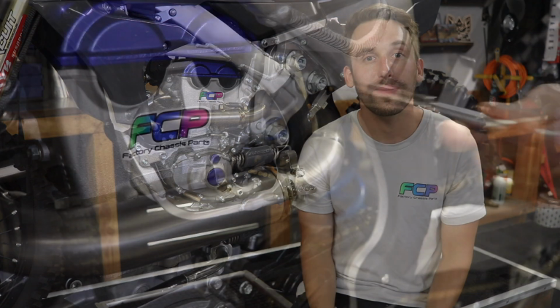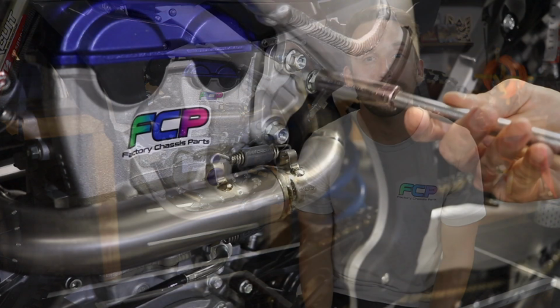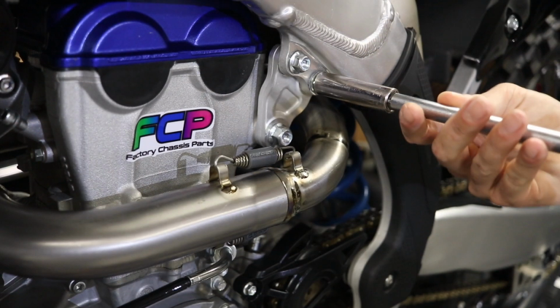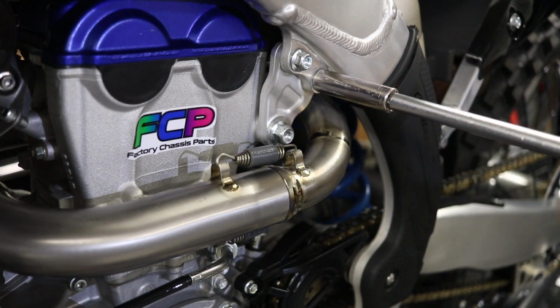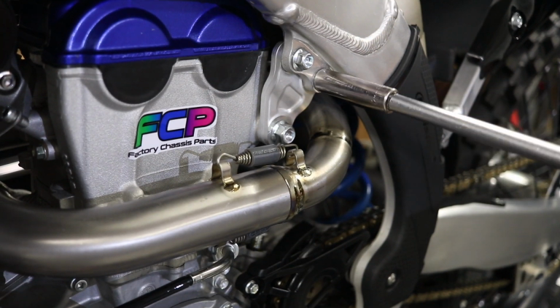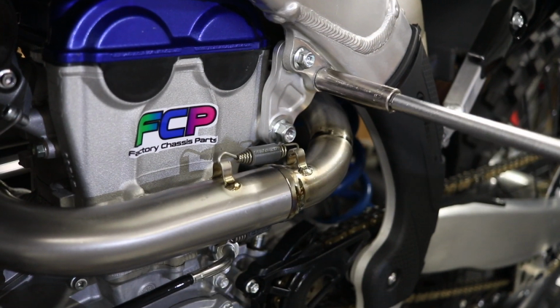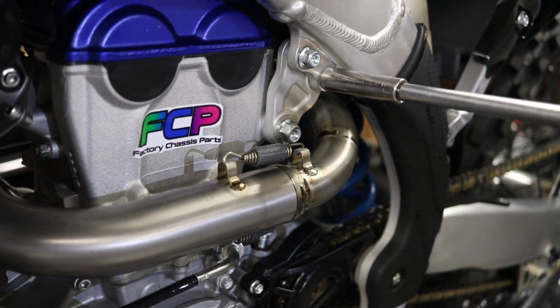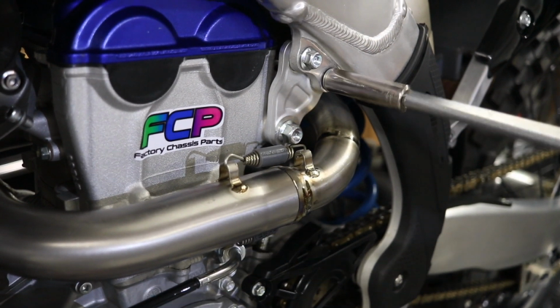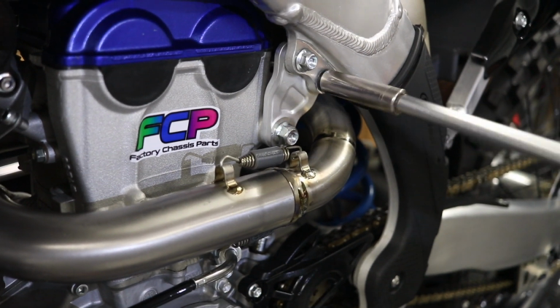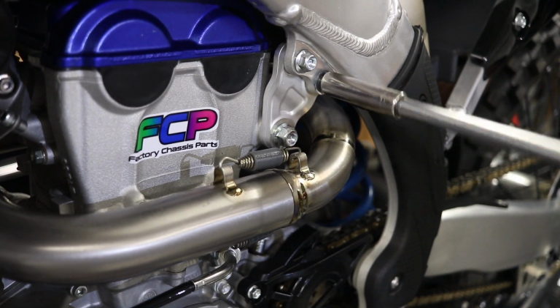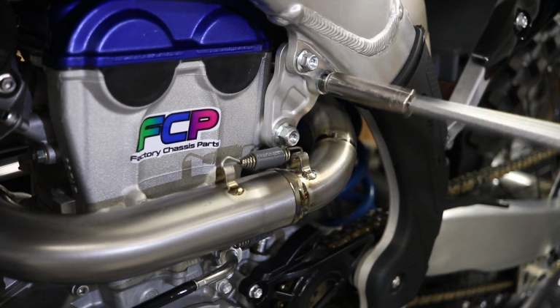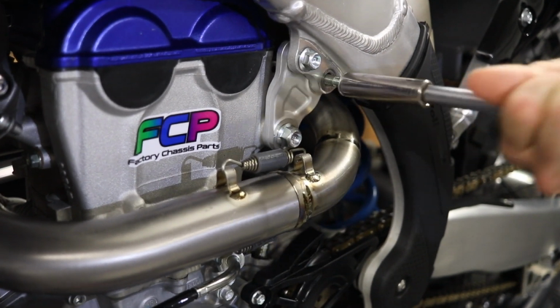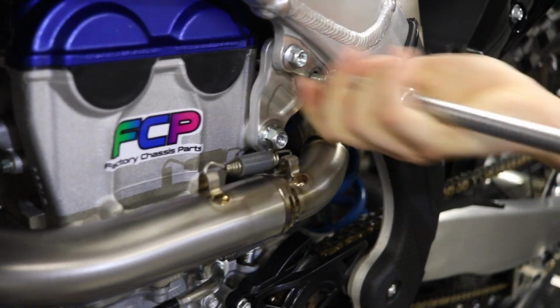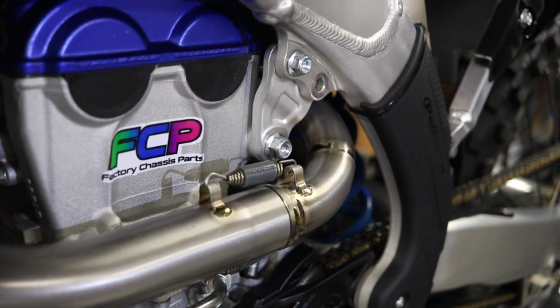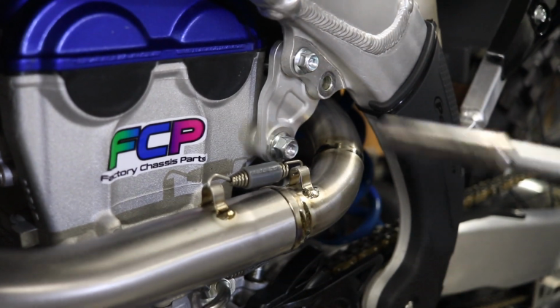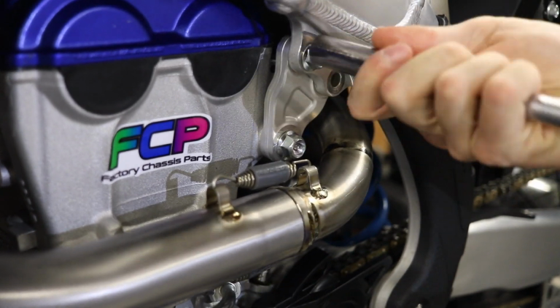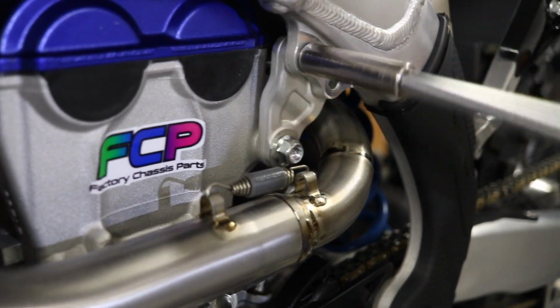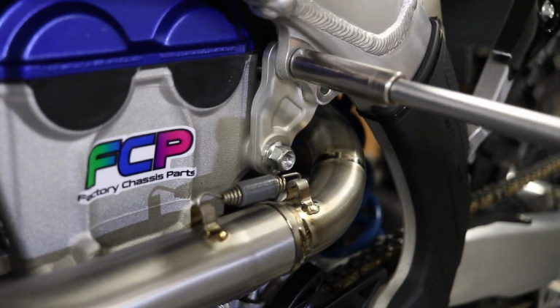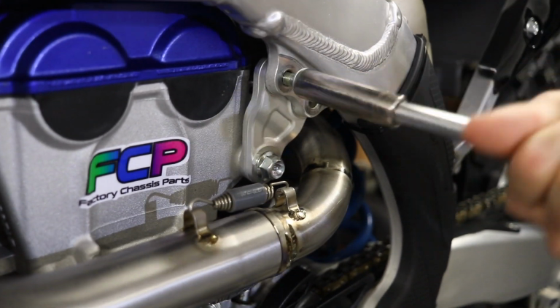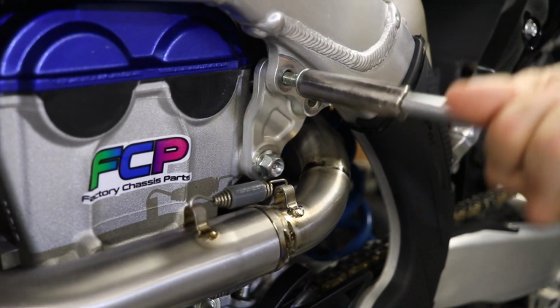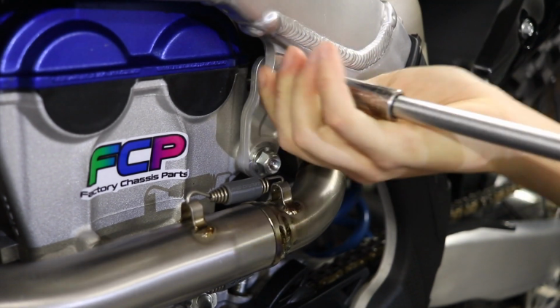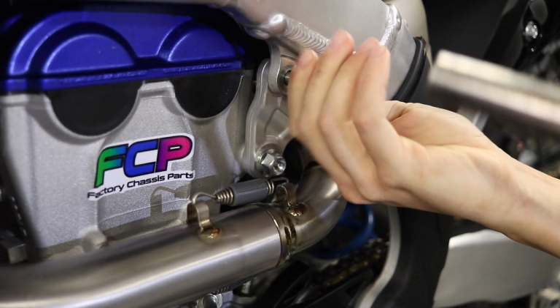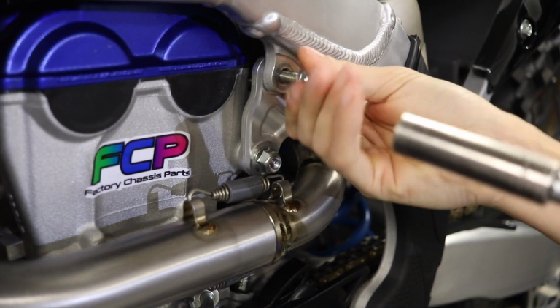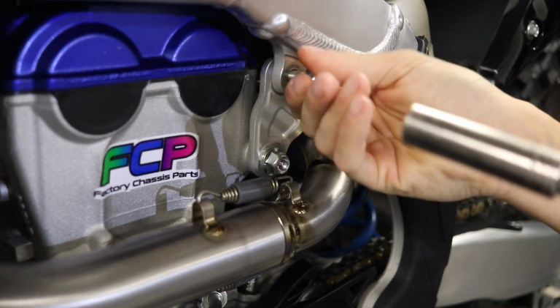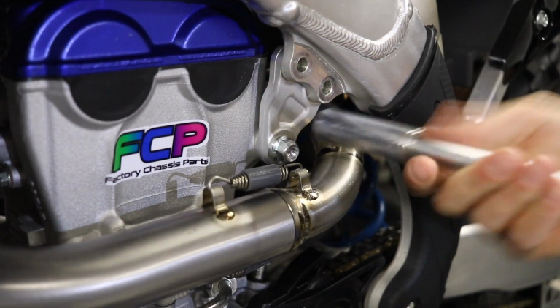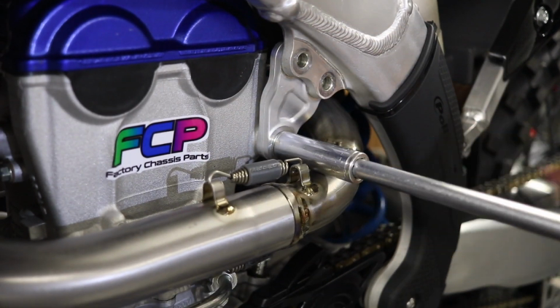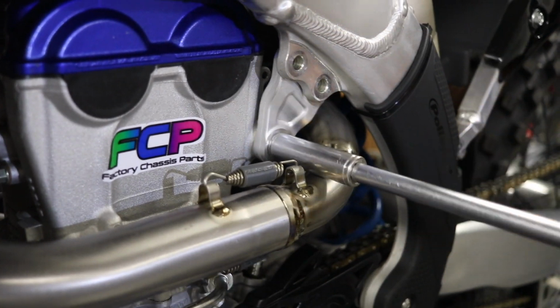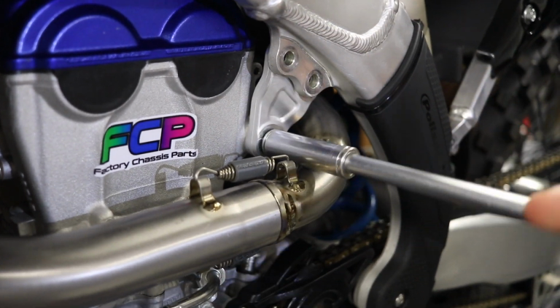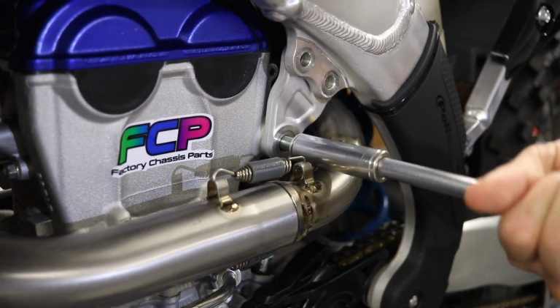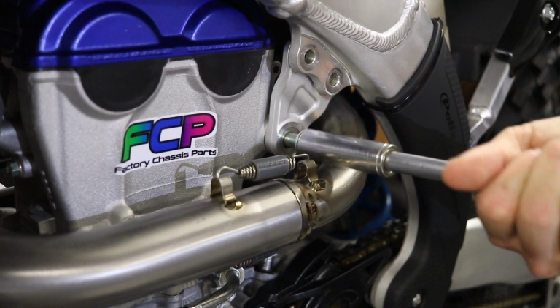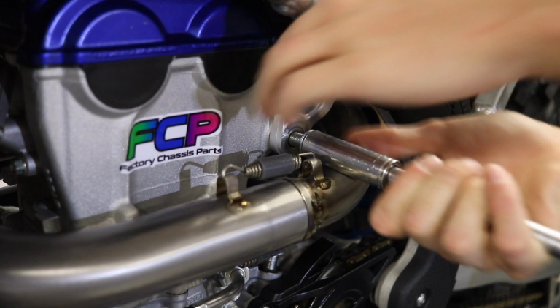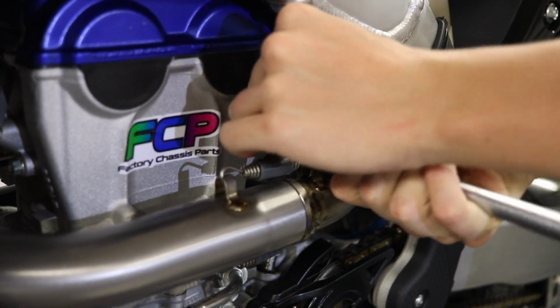We're gonna start with the top engine mount and take these 12mm bolts out, and then continue on with the 14mm.